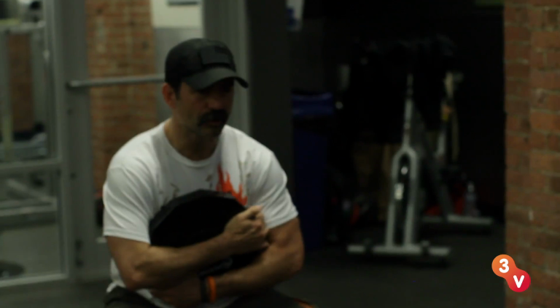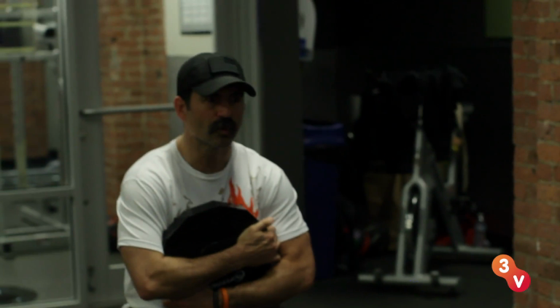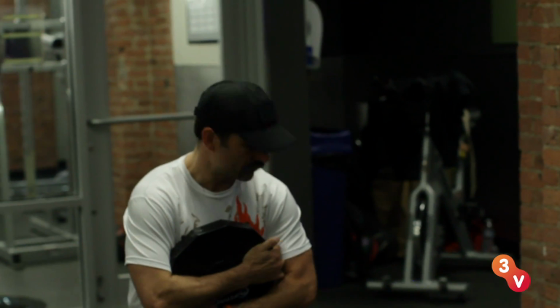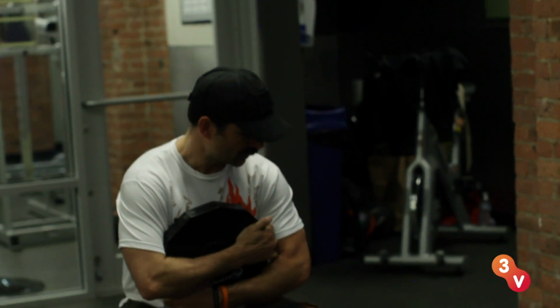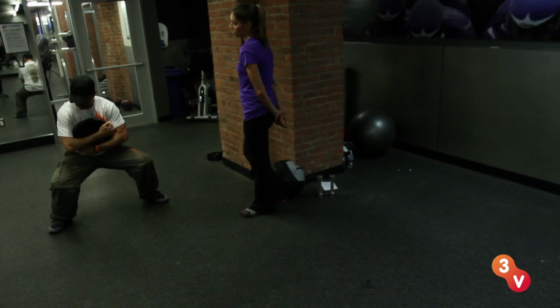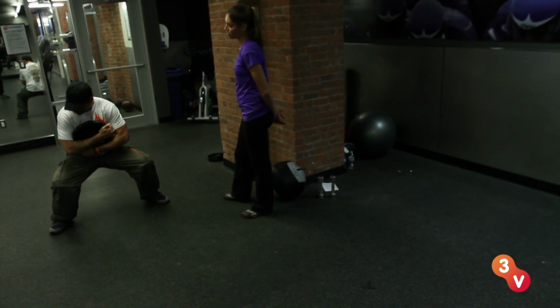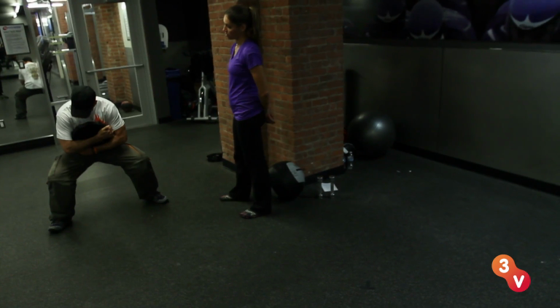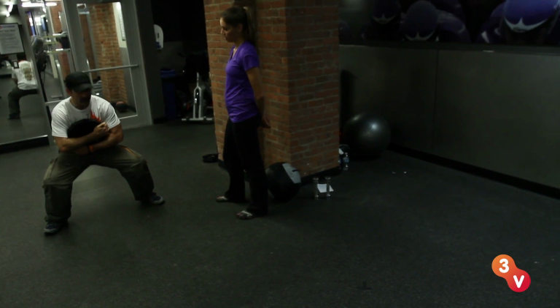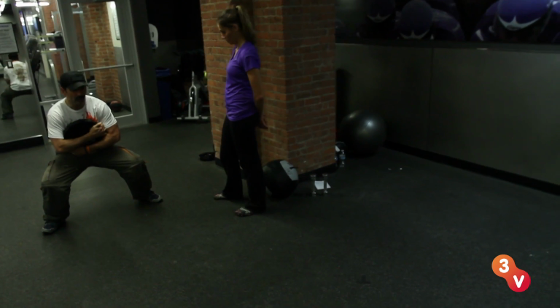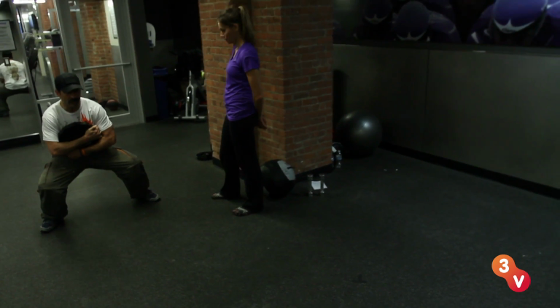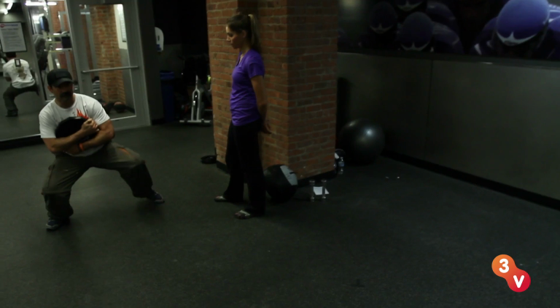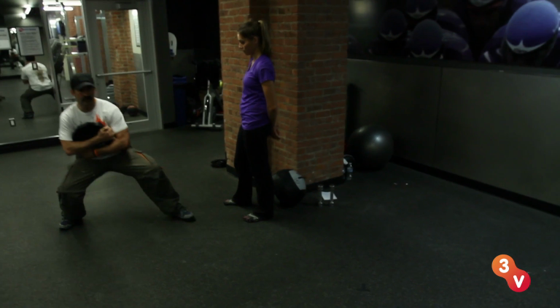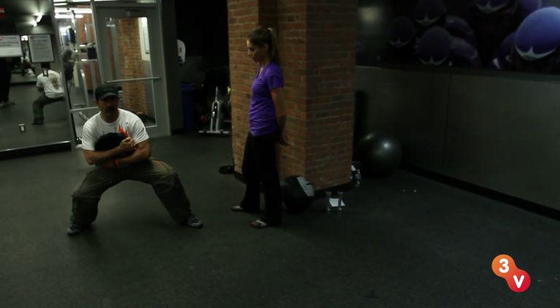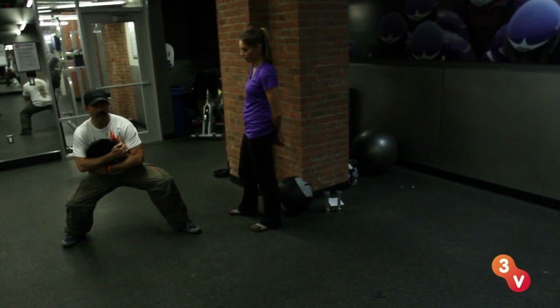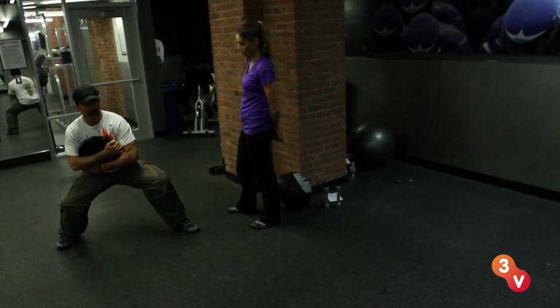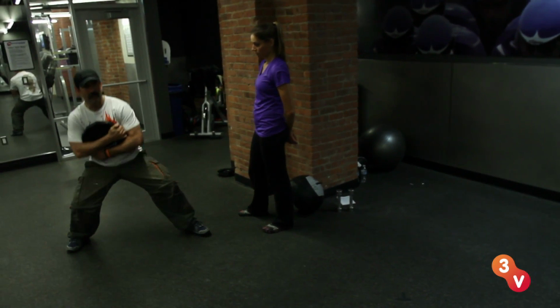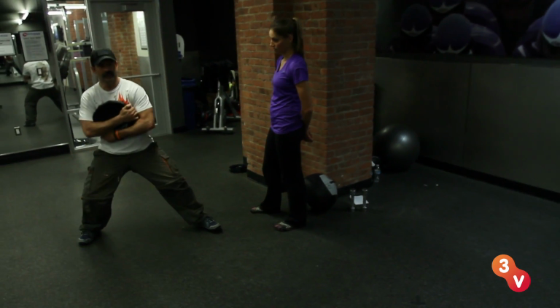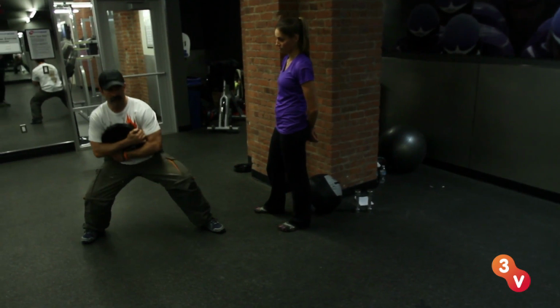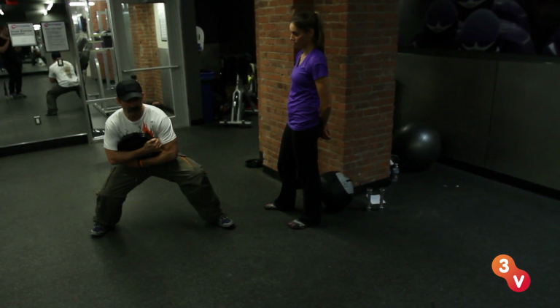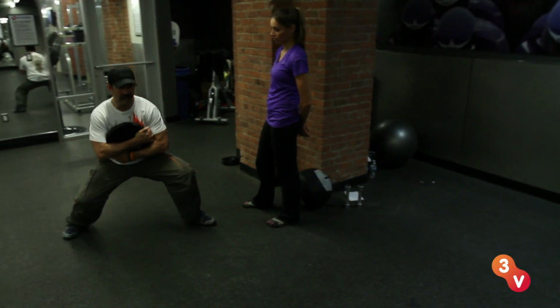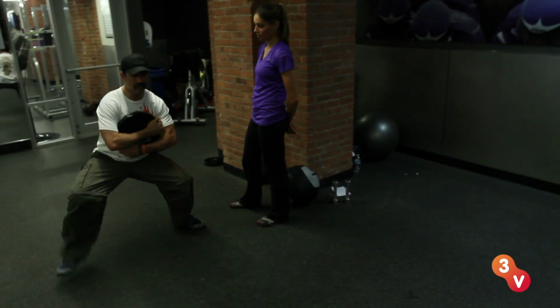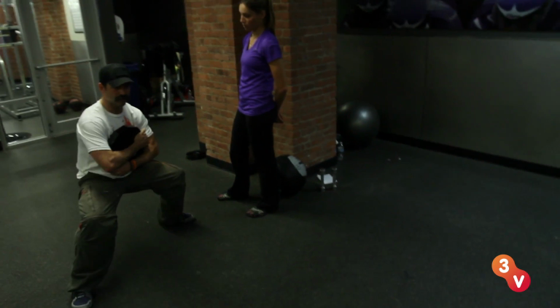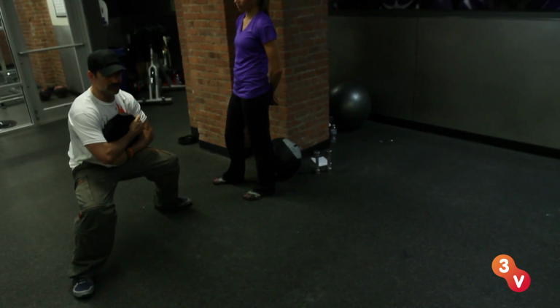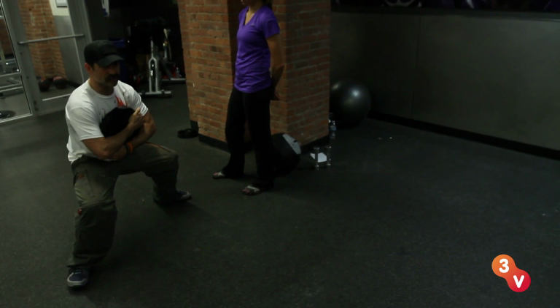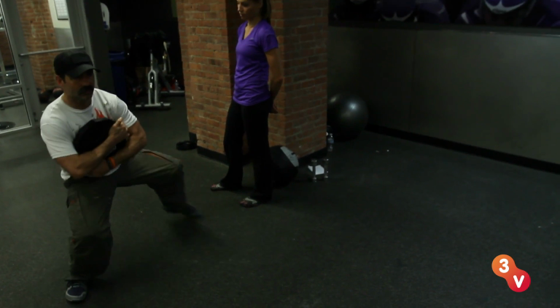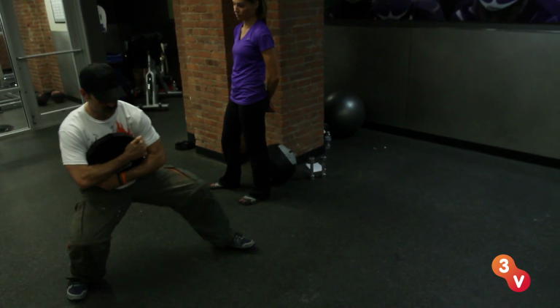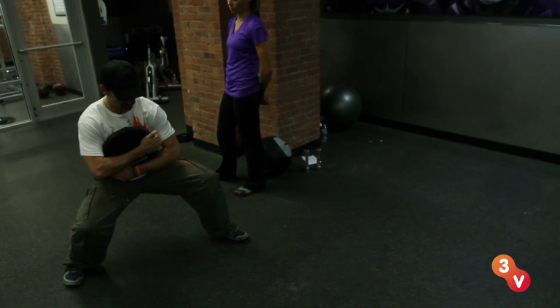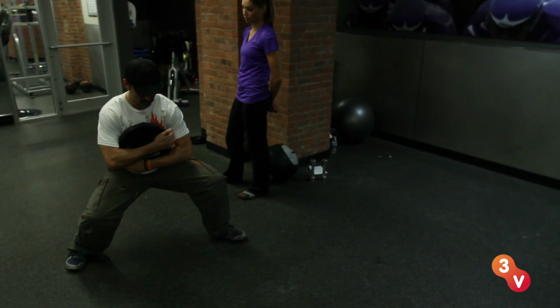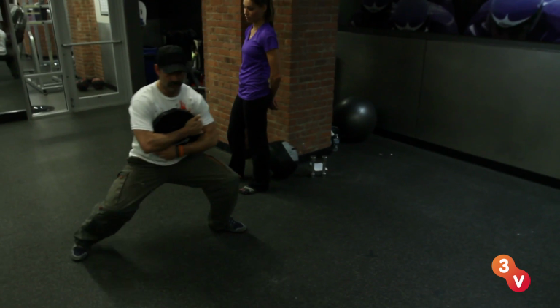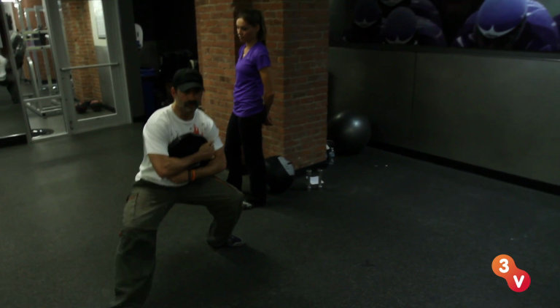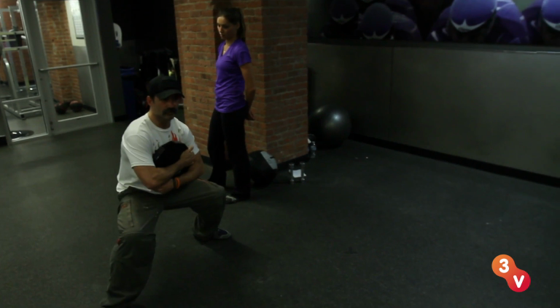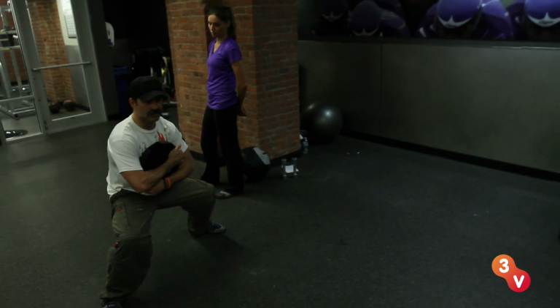Low squat. My toes are kind of pointing out. I'm just going to do a walk — I'm not coming up, I'm staying down. My level stays low. Make it across the floor like this.